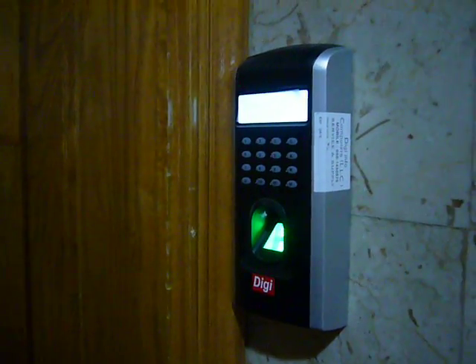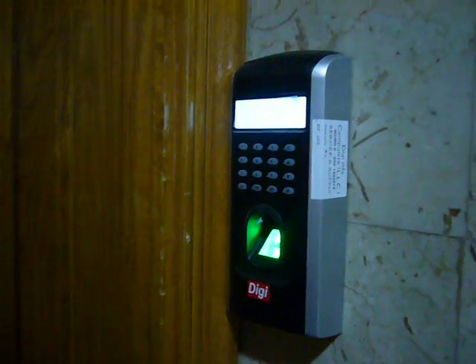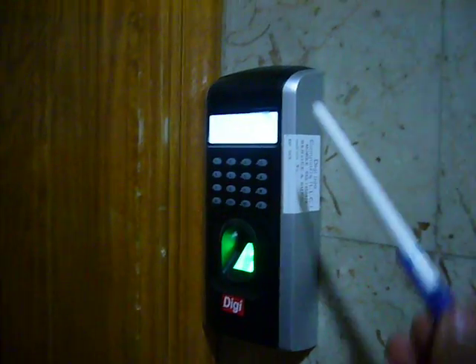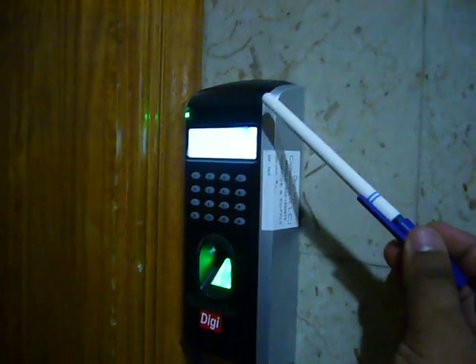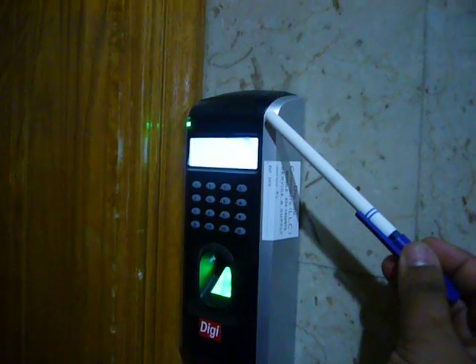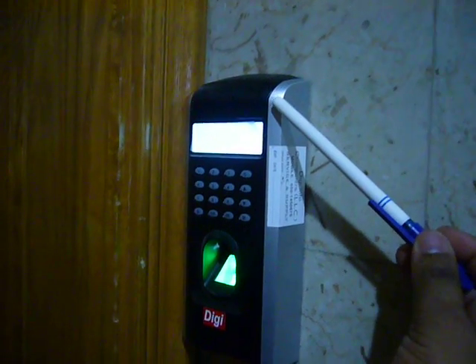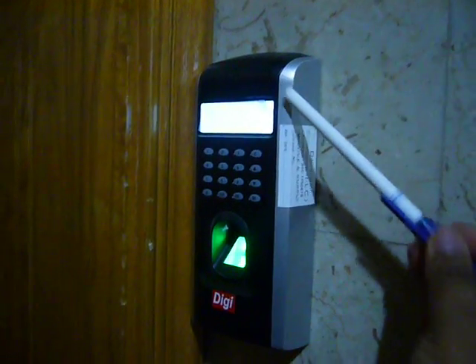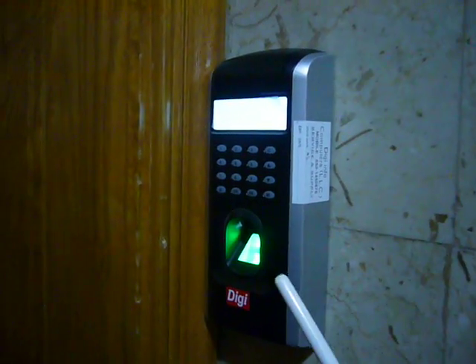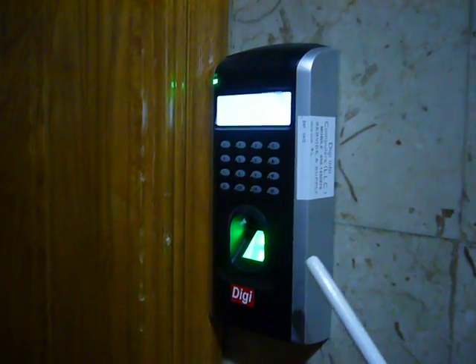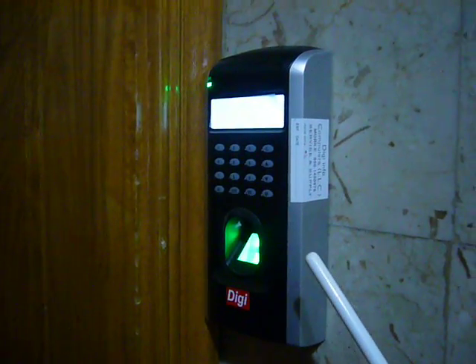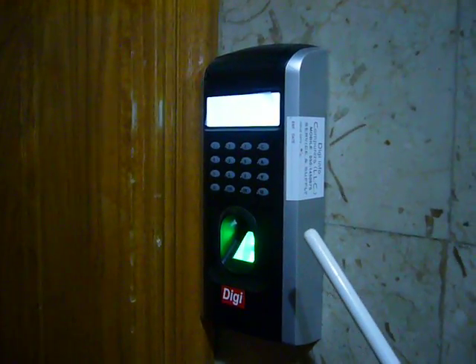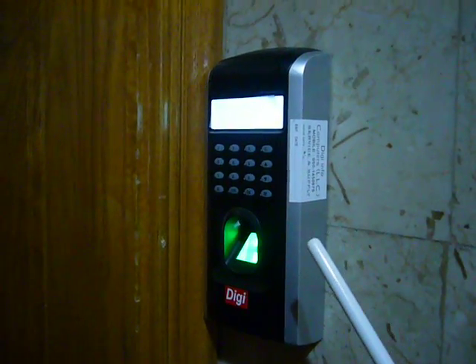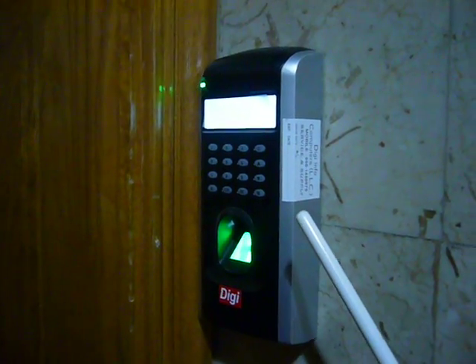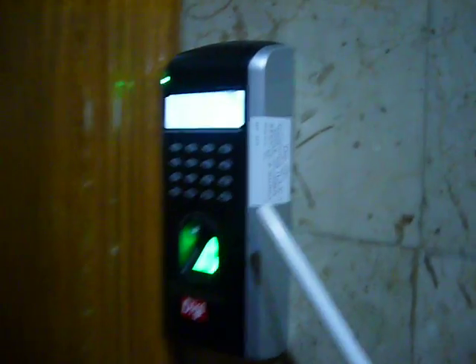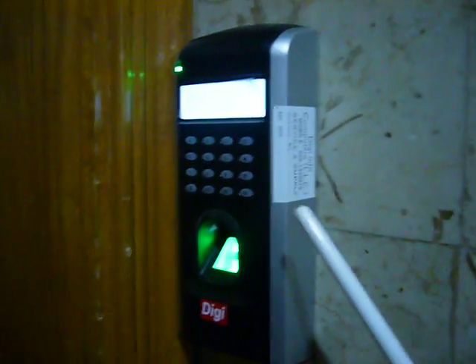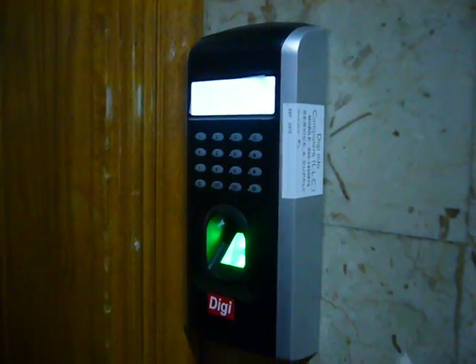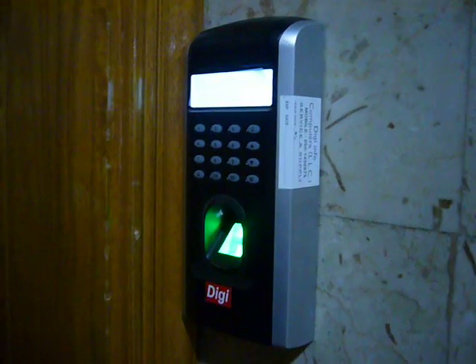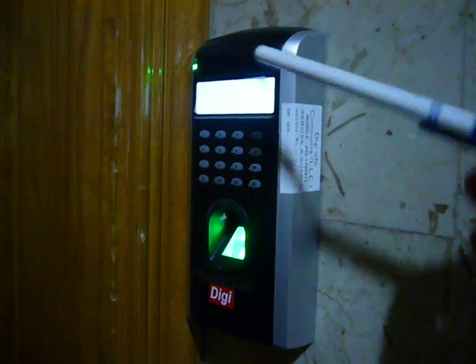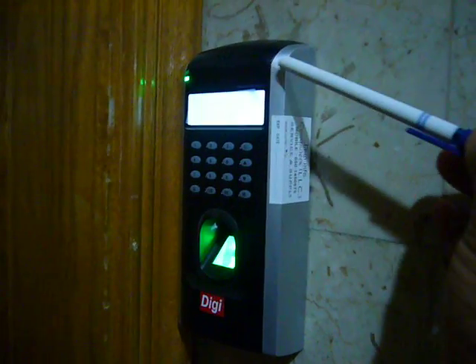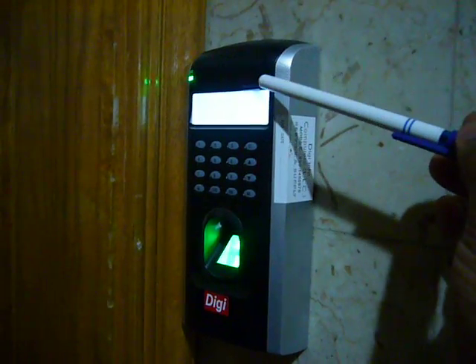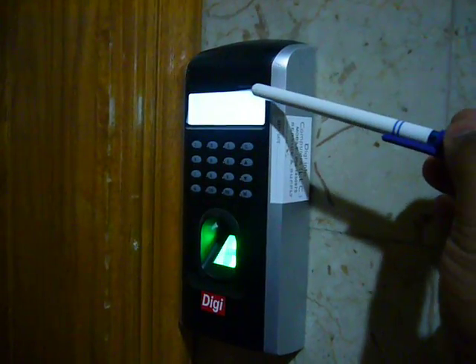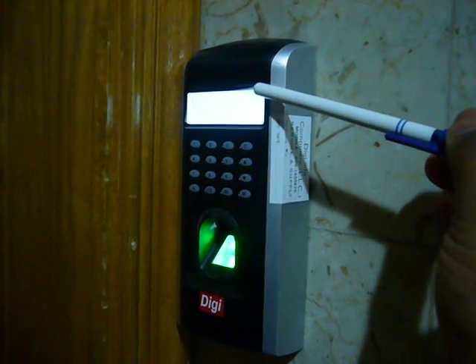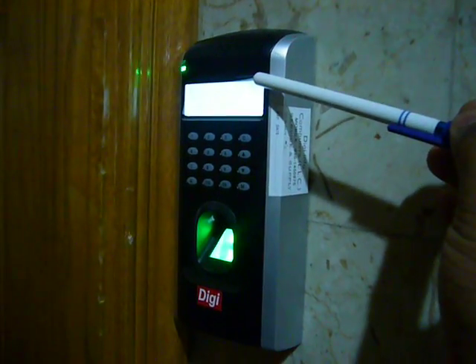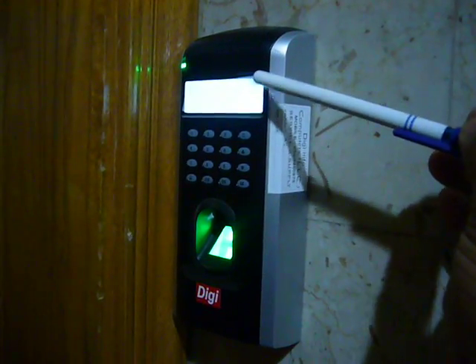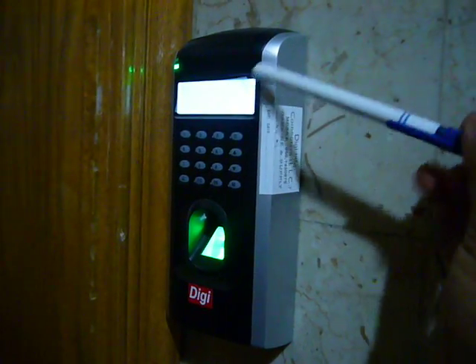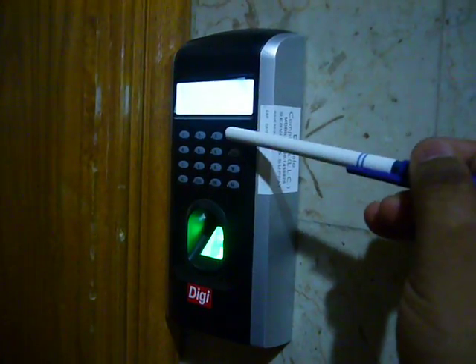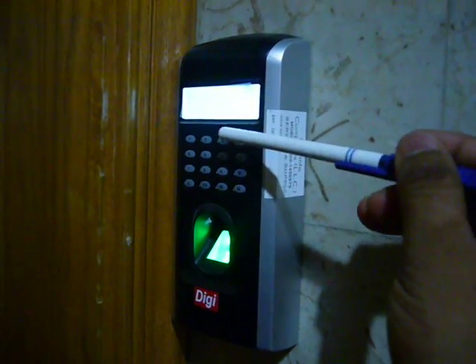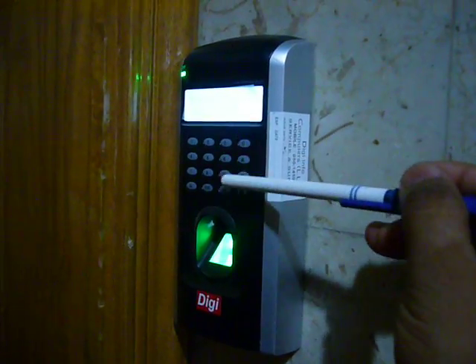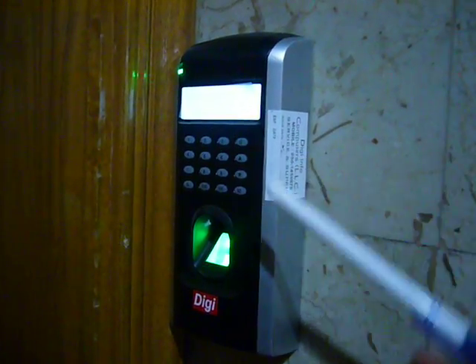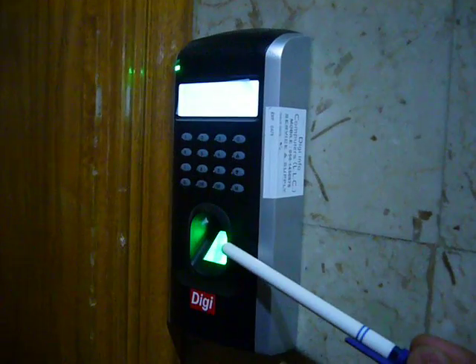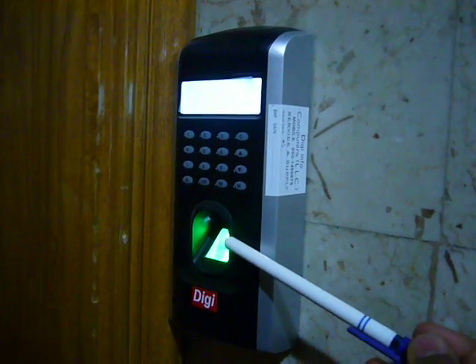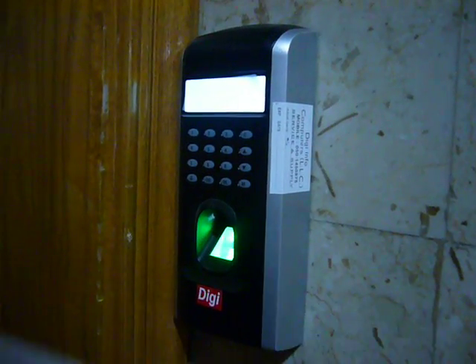This device is a biometric door access control device with fingerprint and password. You can see the display screen, the keypad, and the sensor.